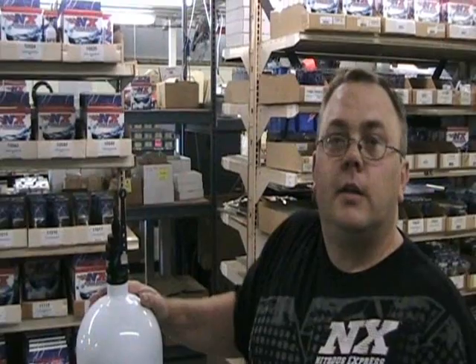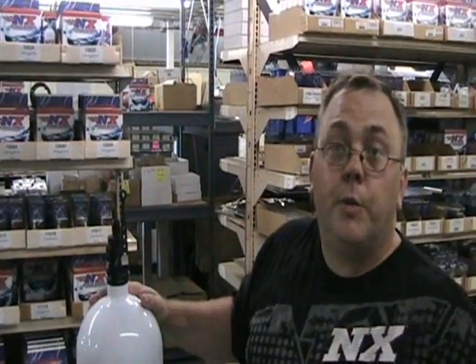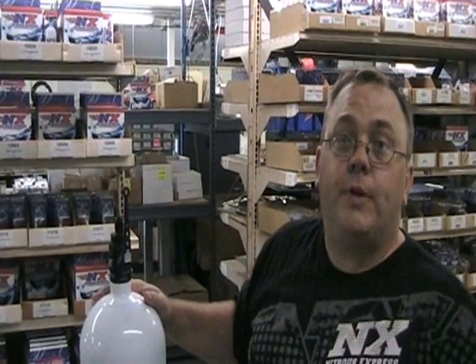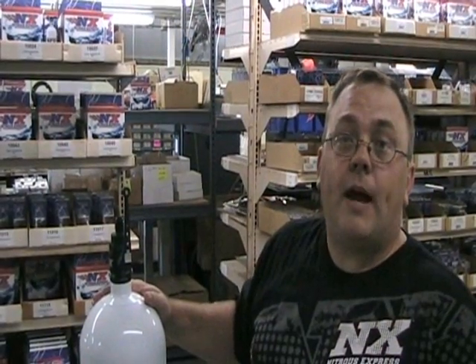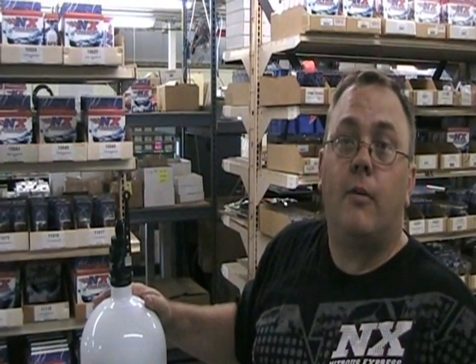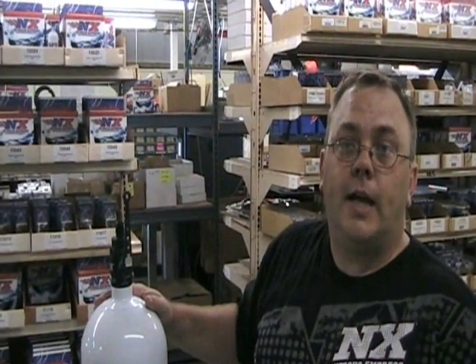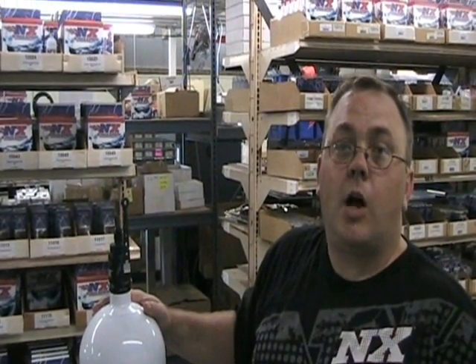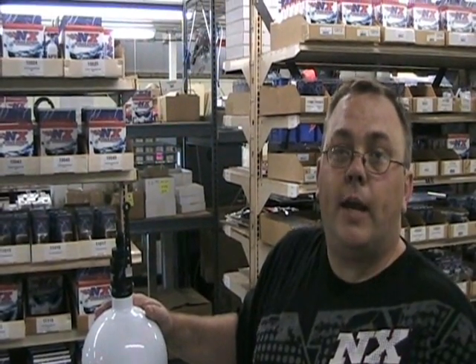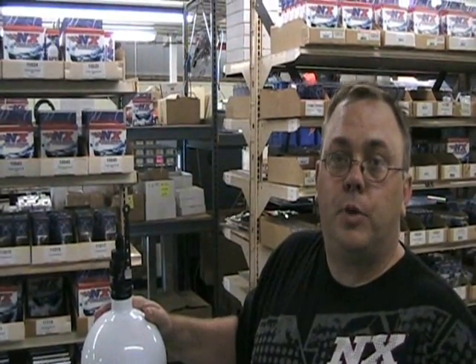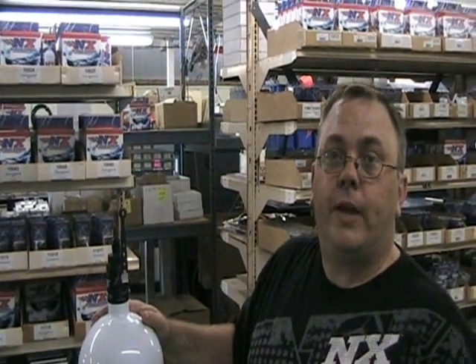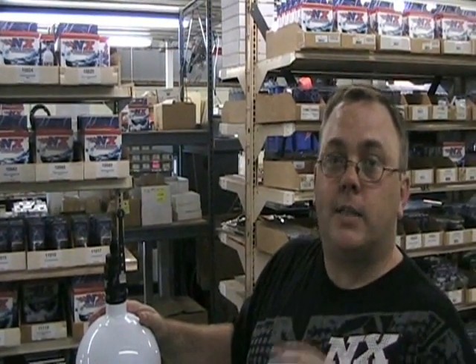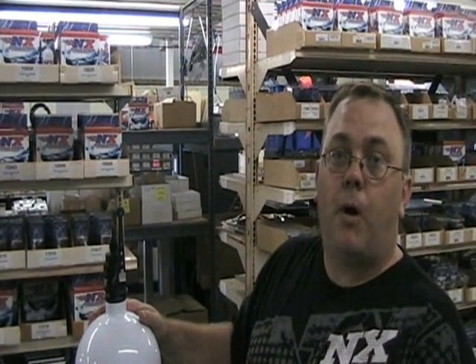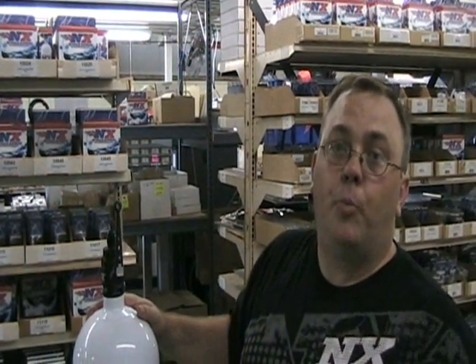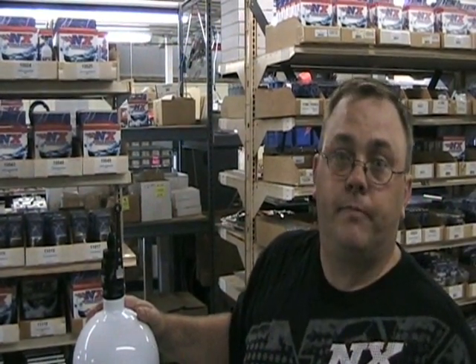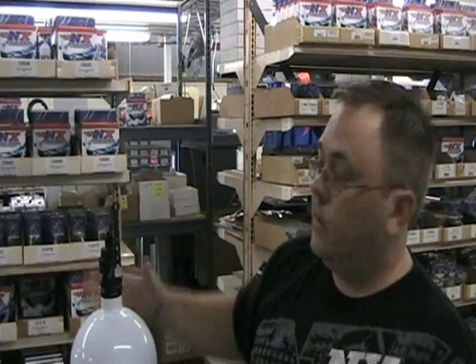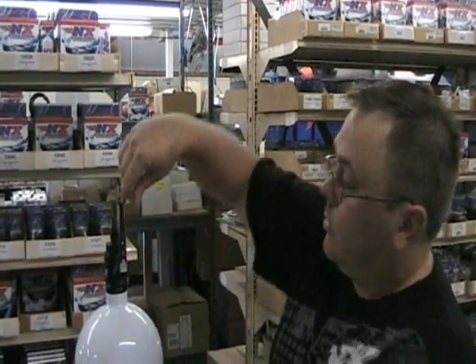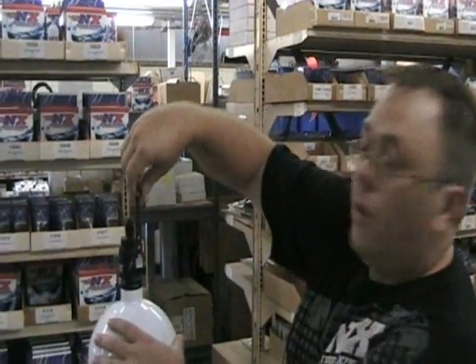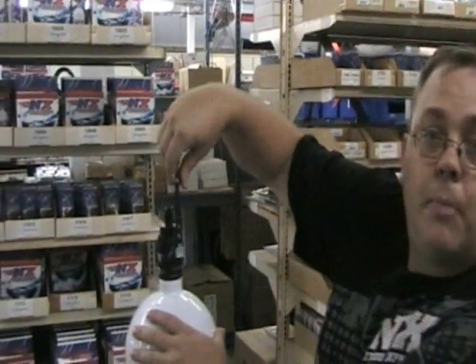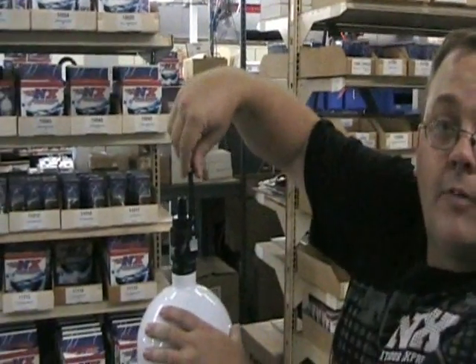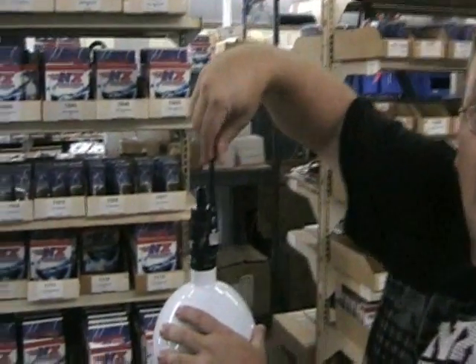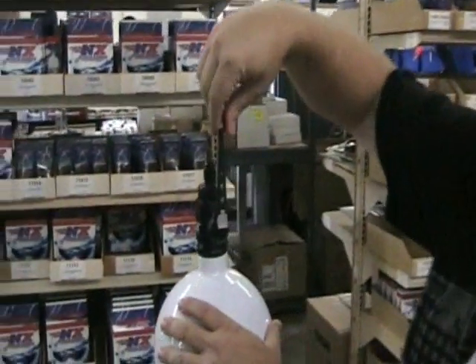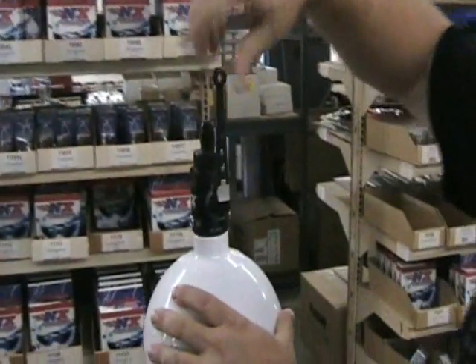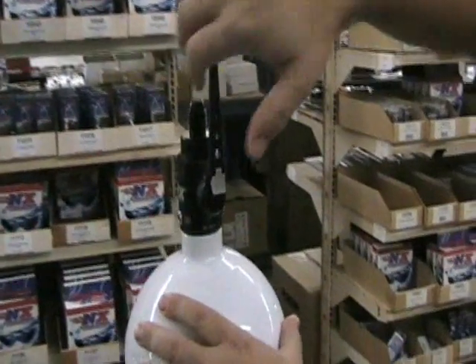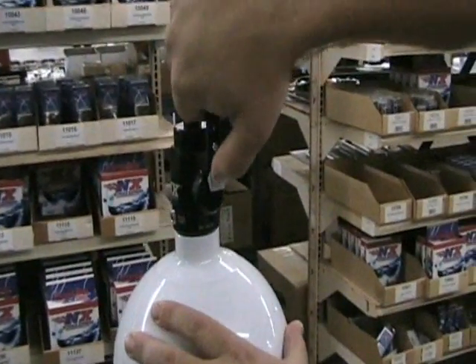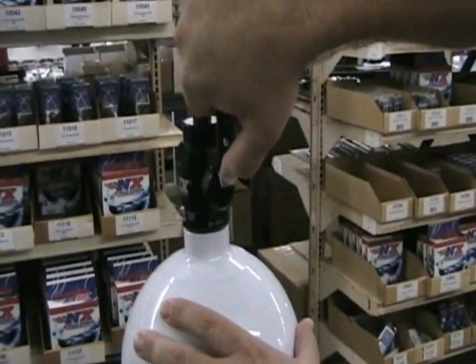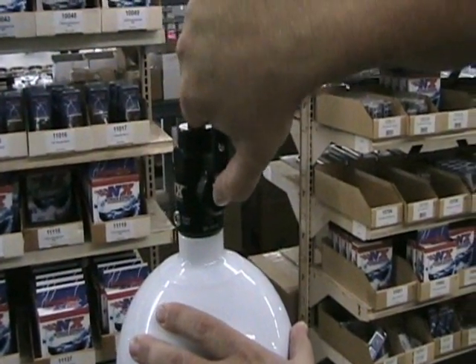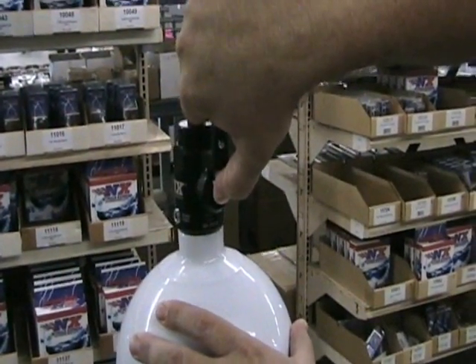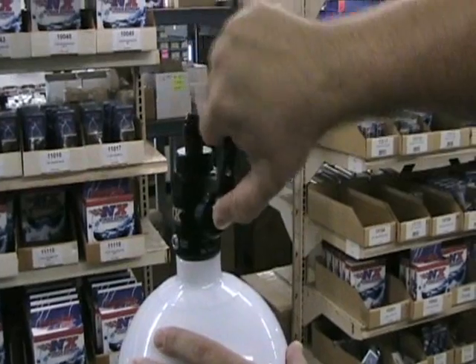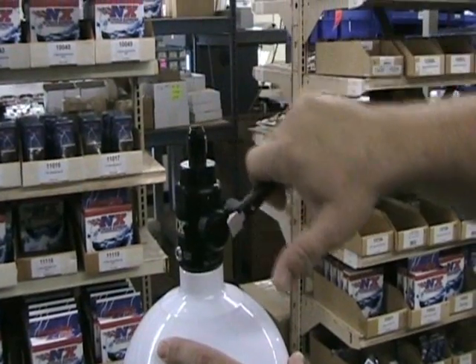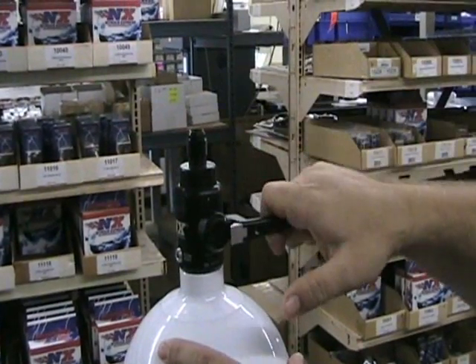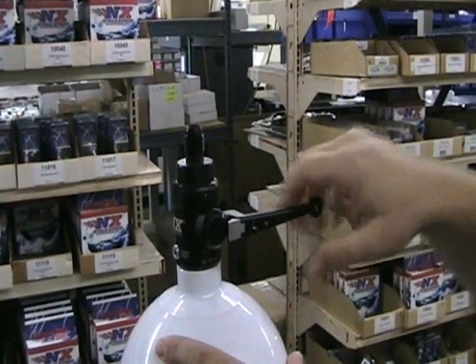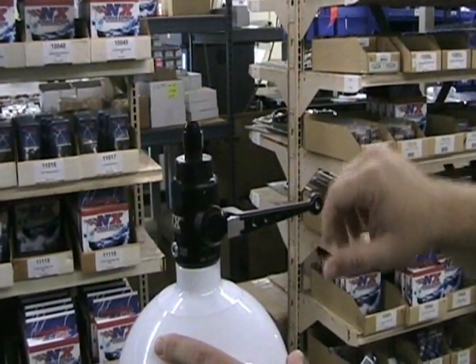The new and improved DF5 valve has a locking handle to prevent accidental bottle opening. Right now the bottle valve is locked. We have a quick thumb release that allows us to open the handle.